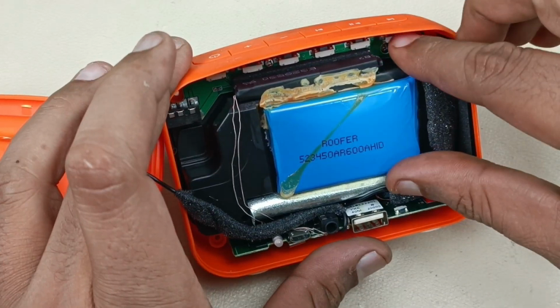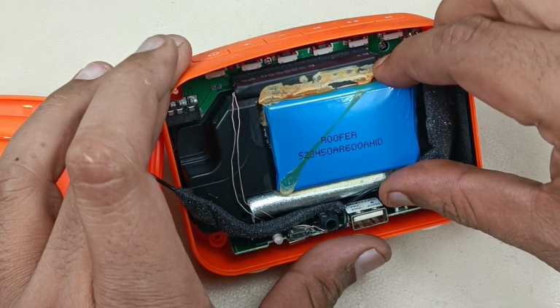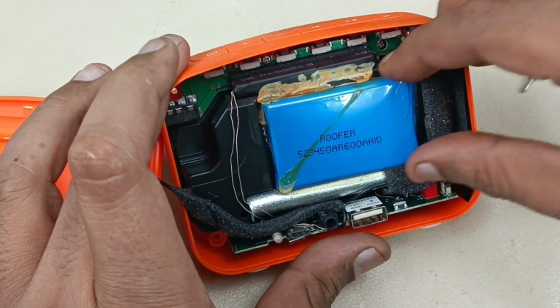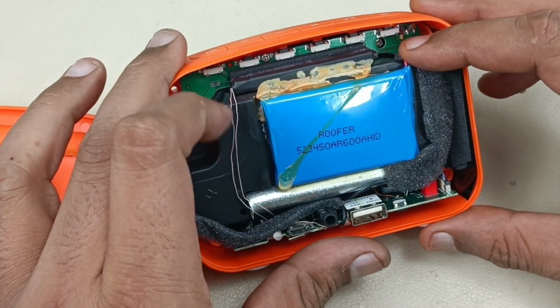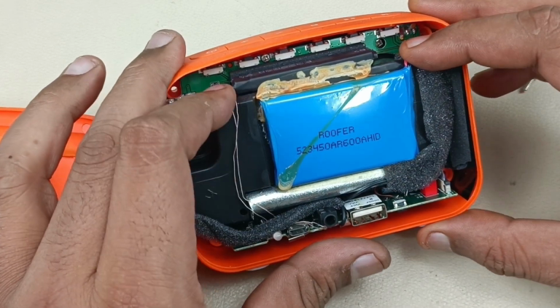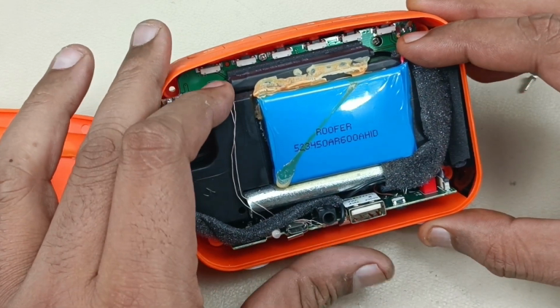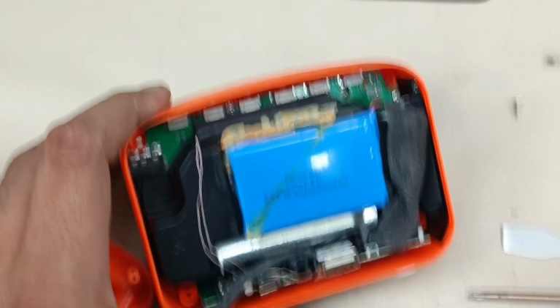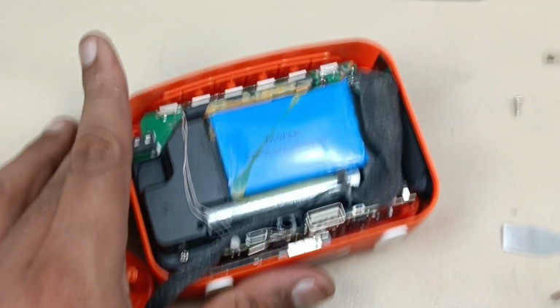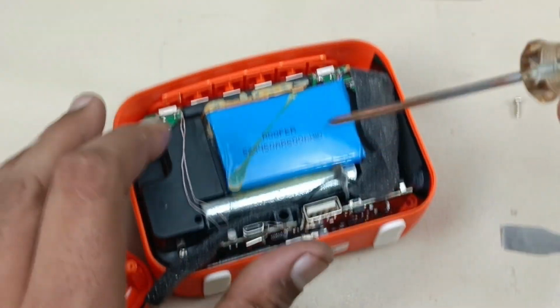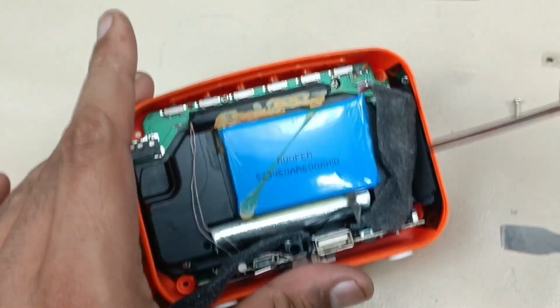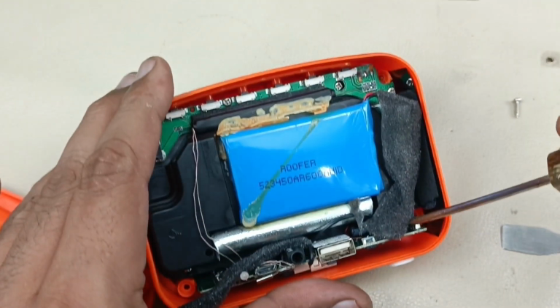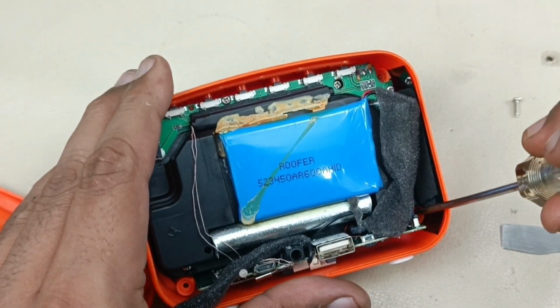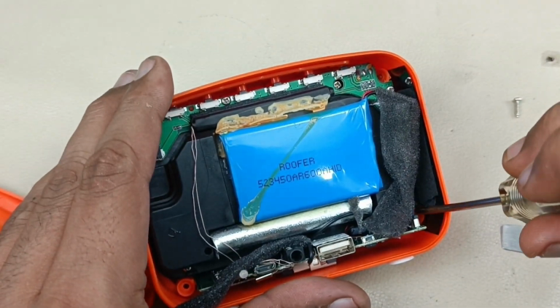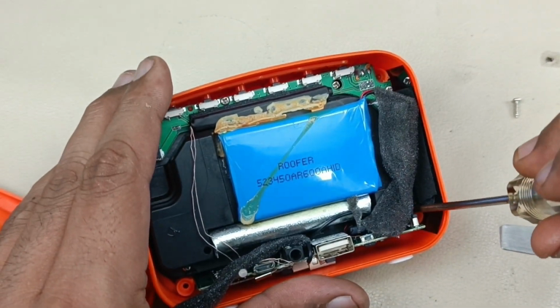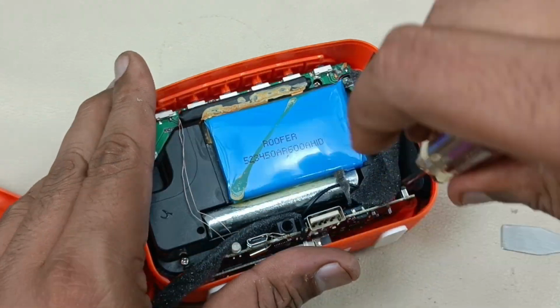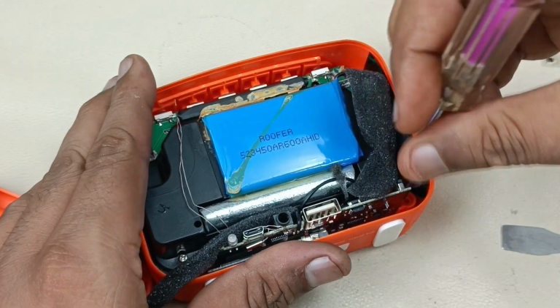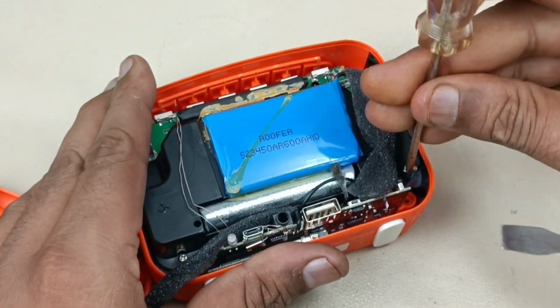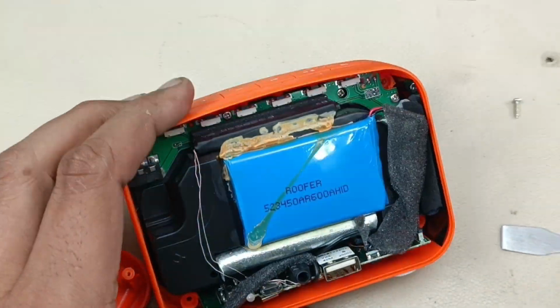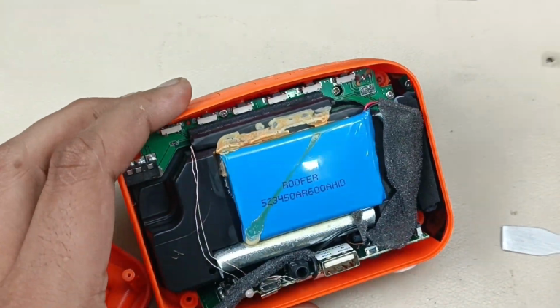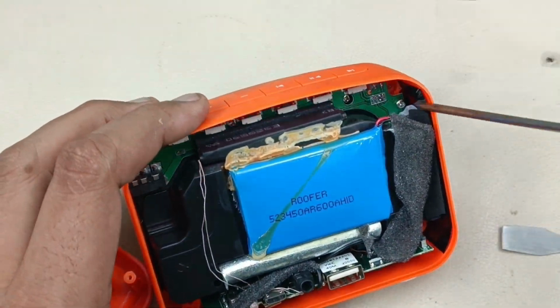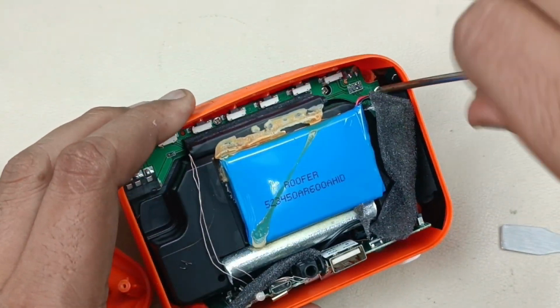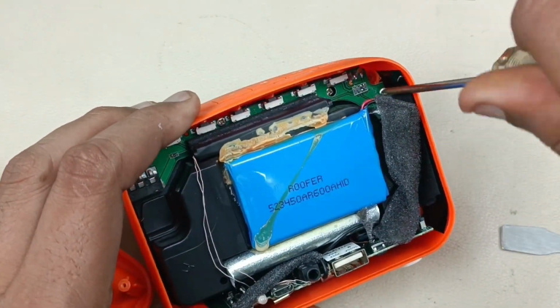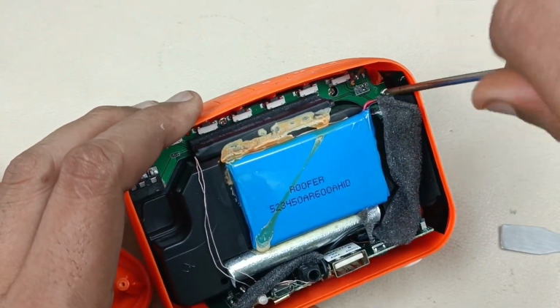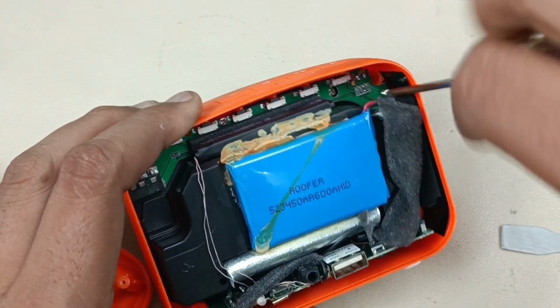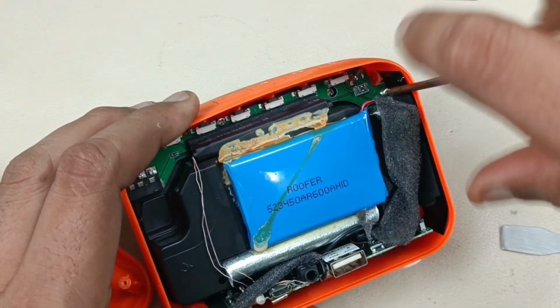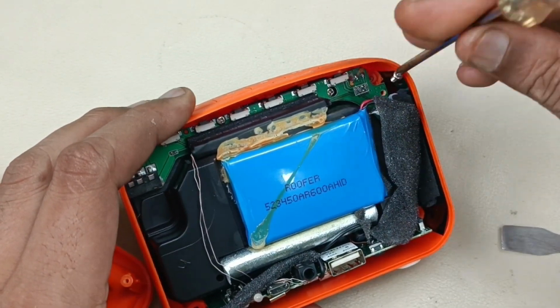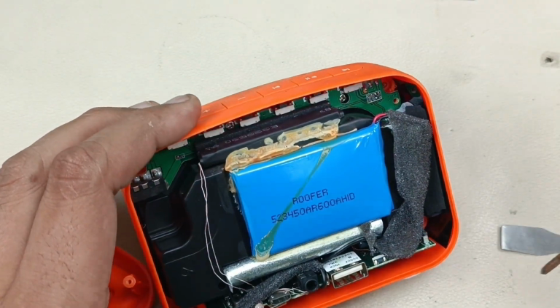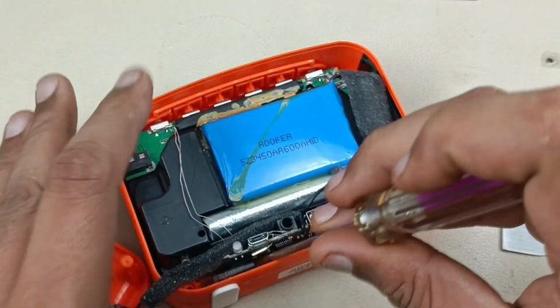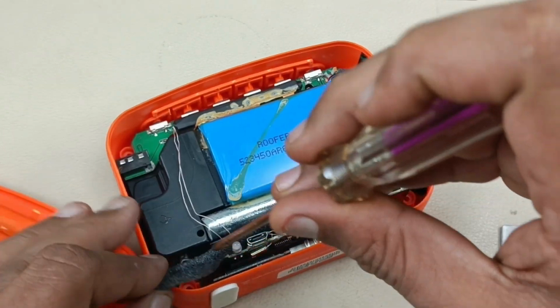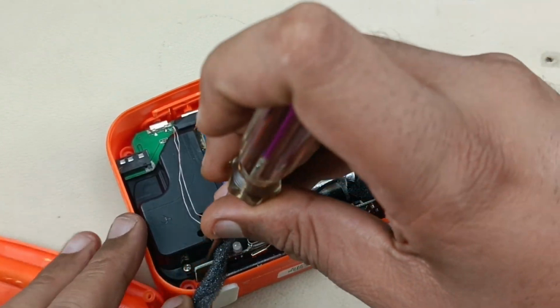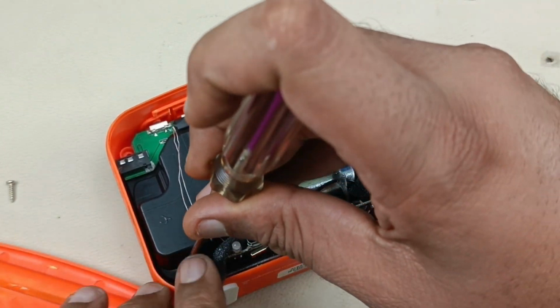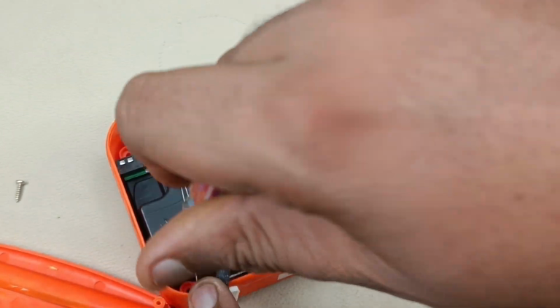Now let's try to open this. I am going to remove this screw here. There's one more screw here, and I am going to remove this screw as well.